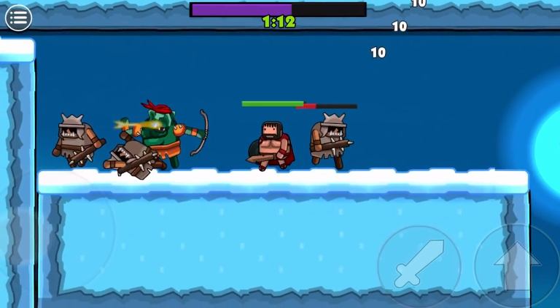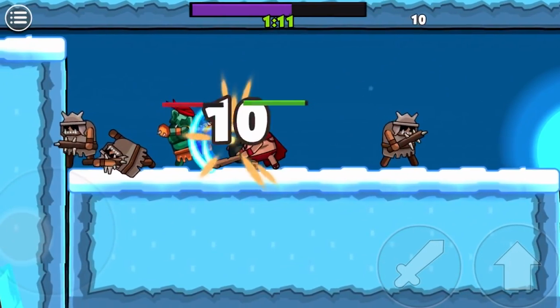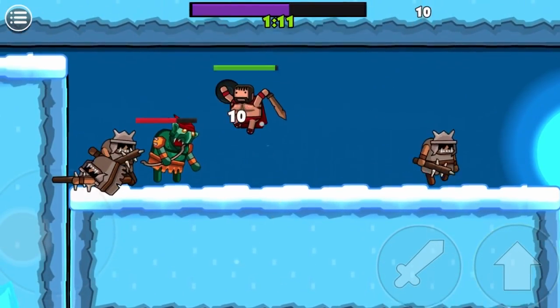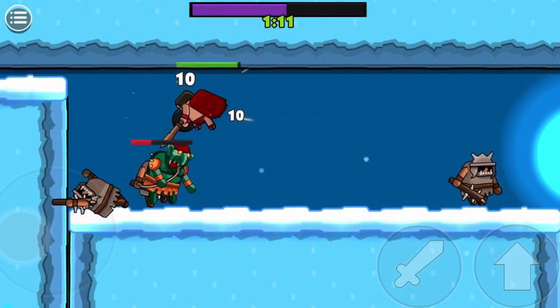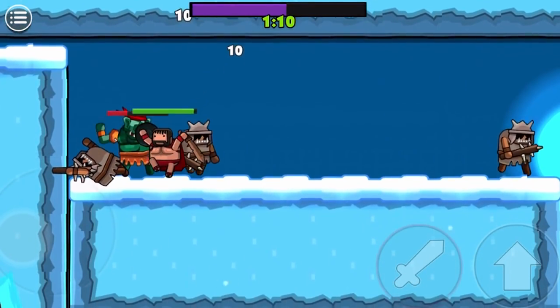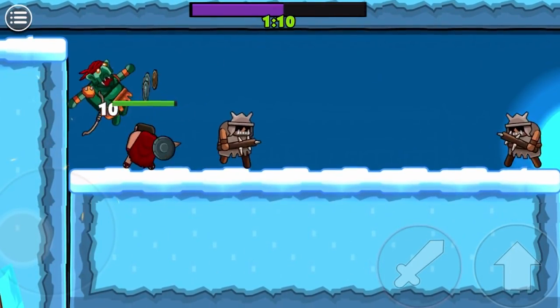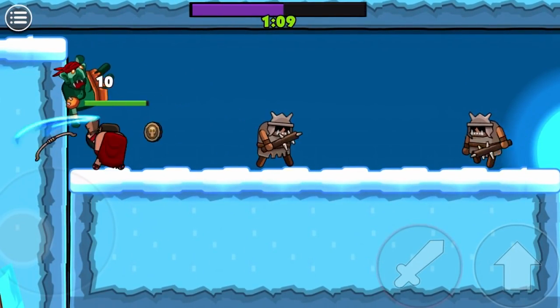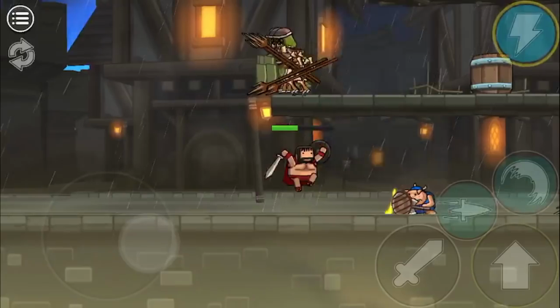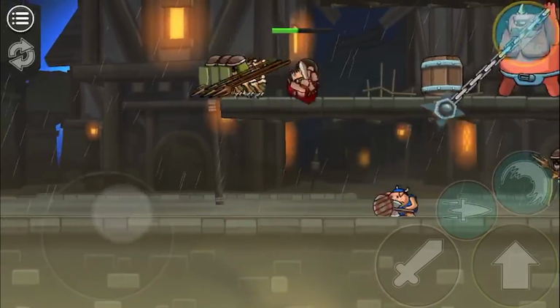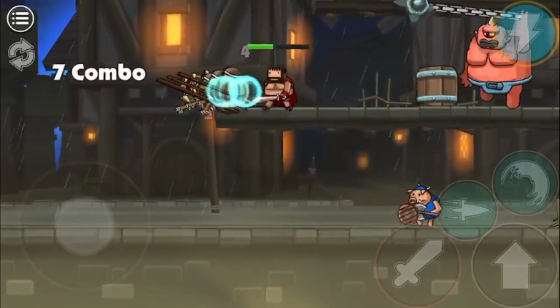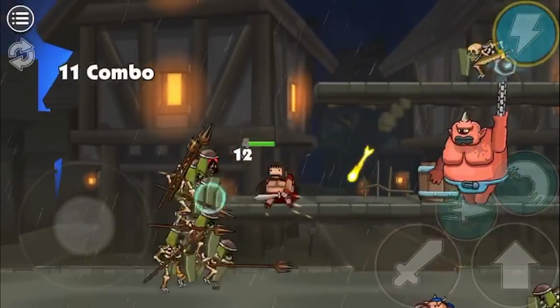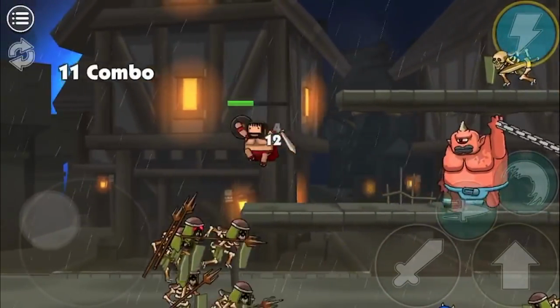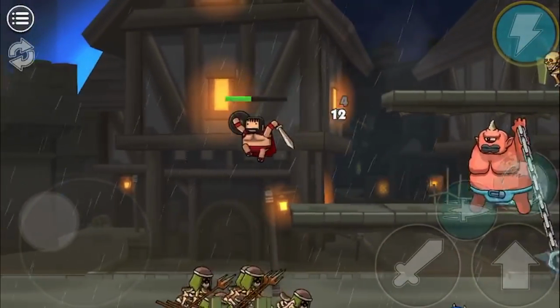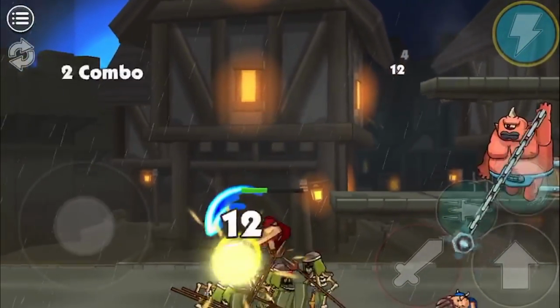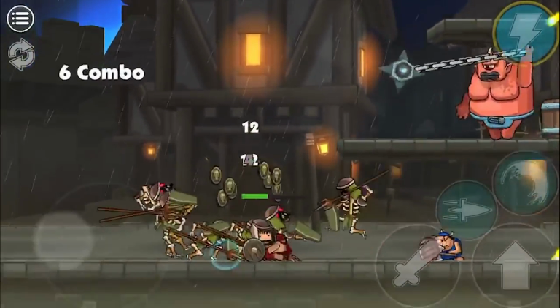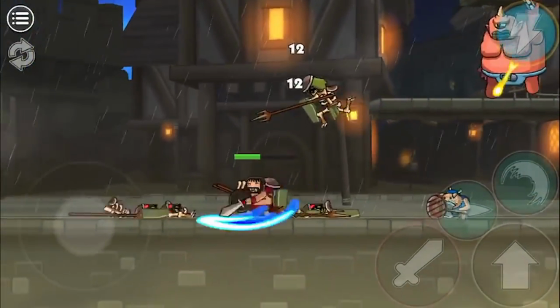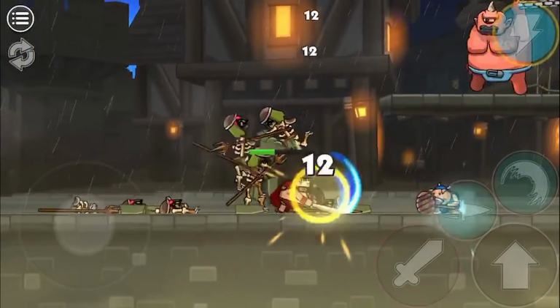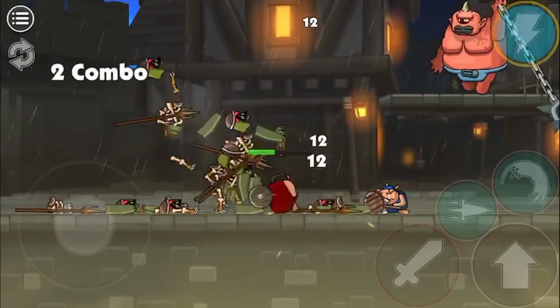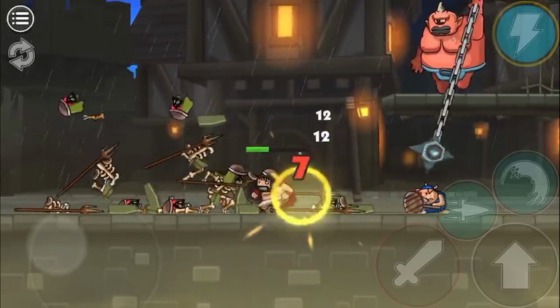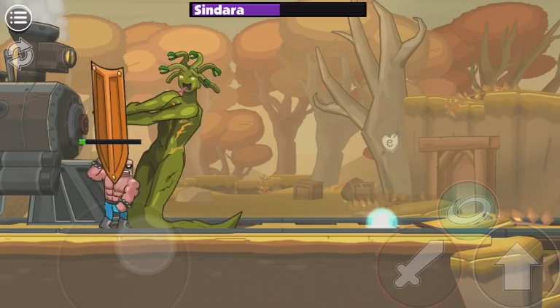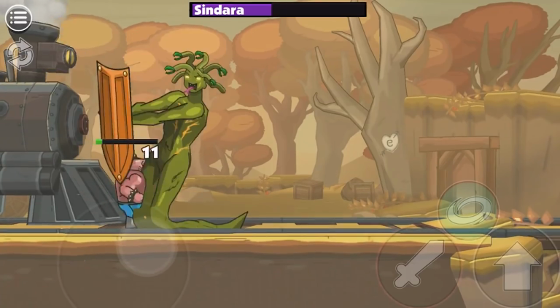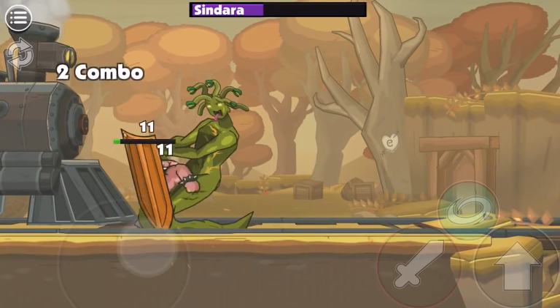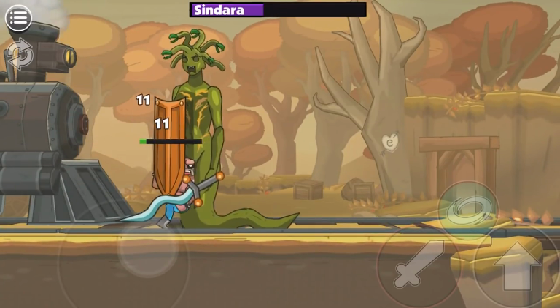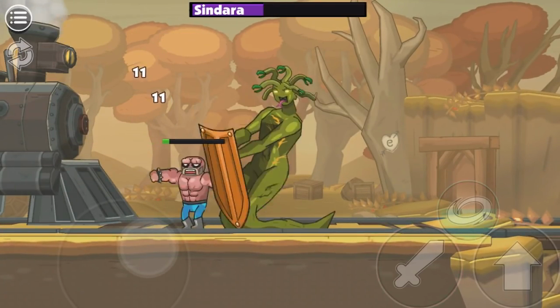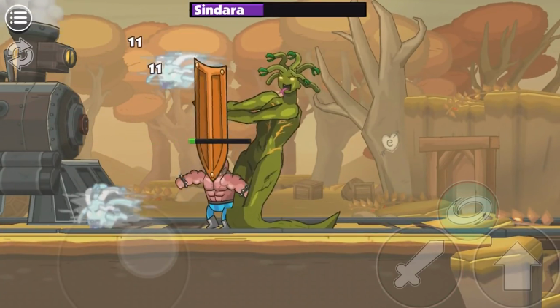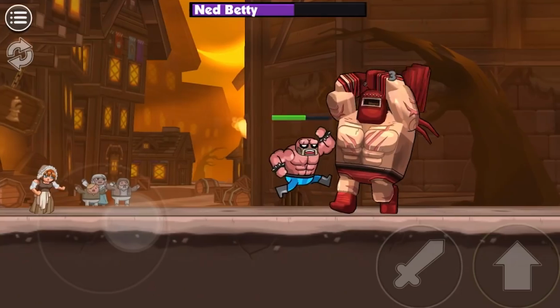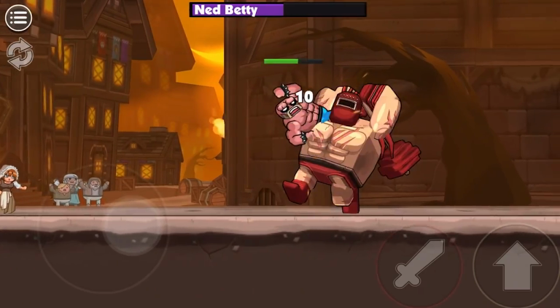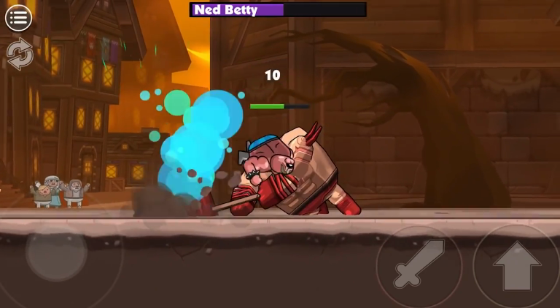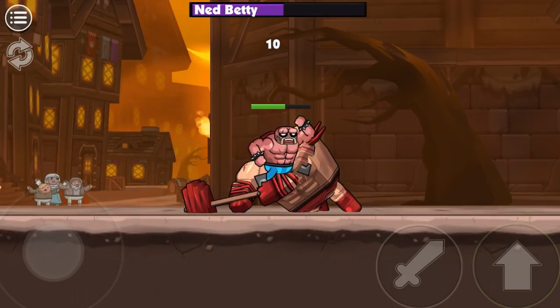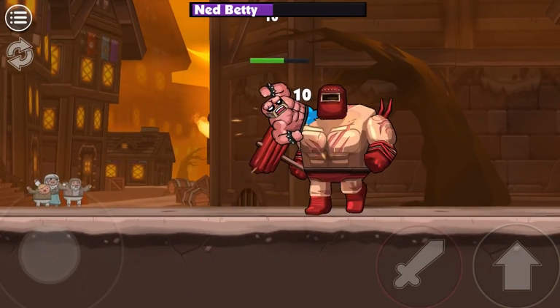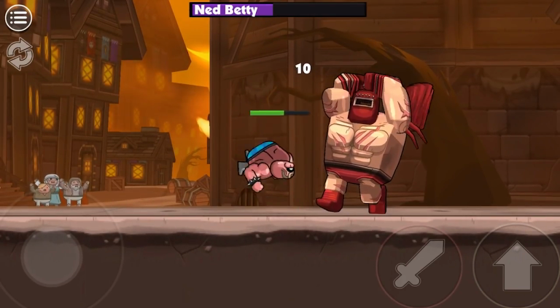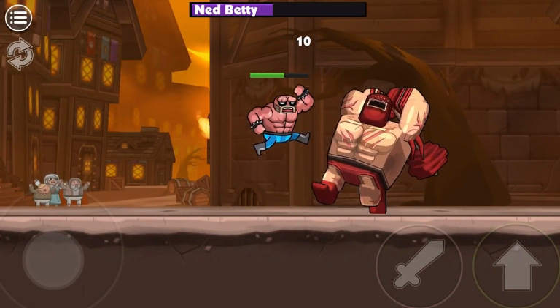One thing that really stands out in Blackmoor 2 is the sheer variety of enemies. There are skeletons, ratty thieves, giant ogres swinging deadly maces, and much, much more. Almost every level sees you facing off against some new foe, which means you're always learning new offensive and defensive tactics.